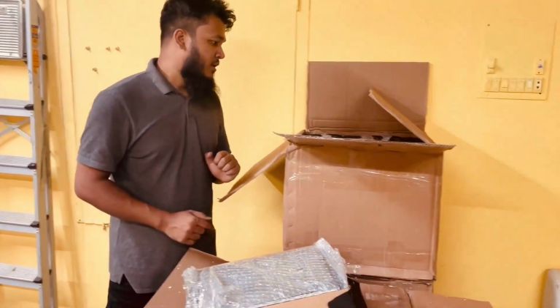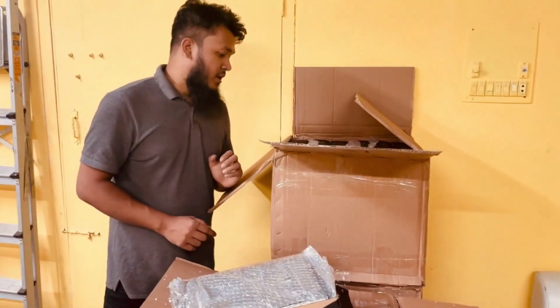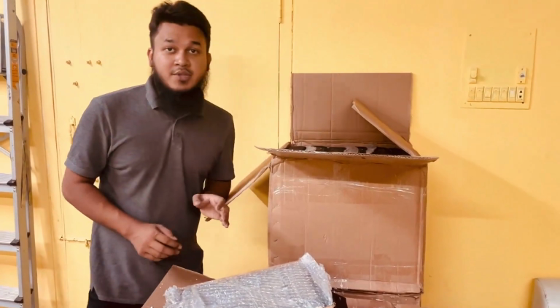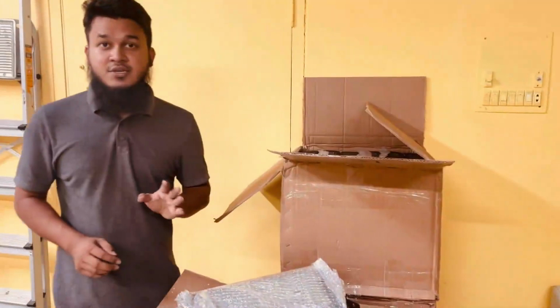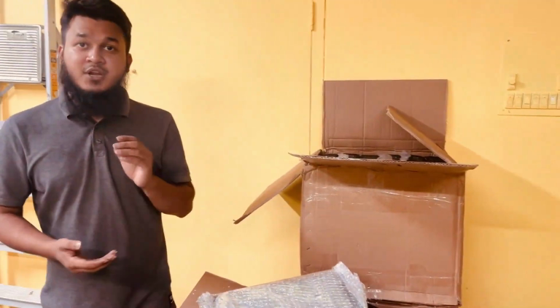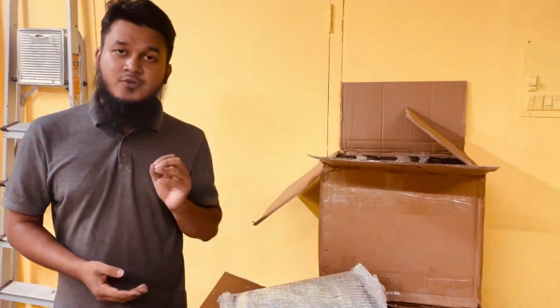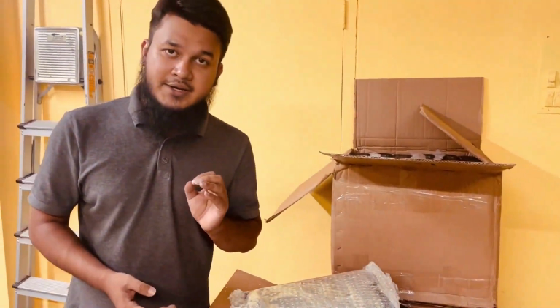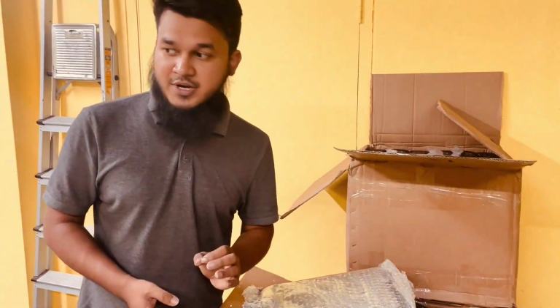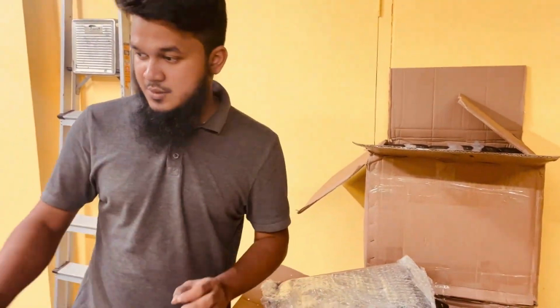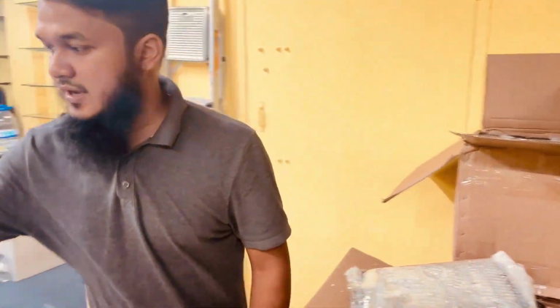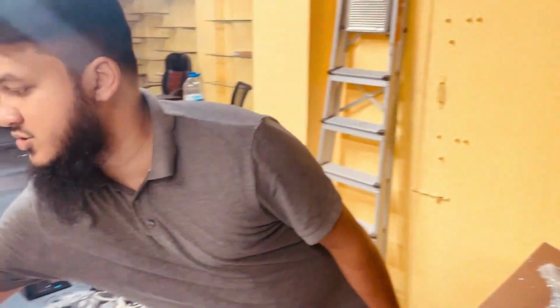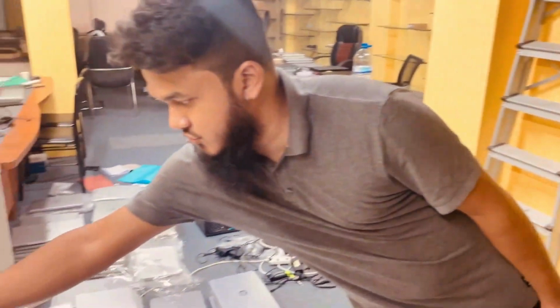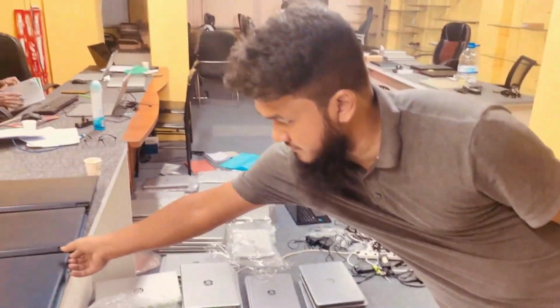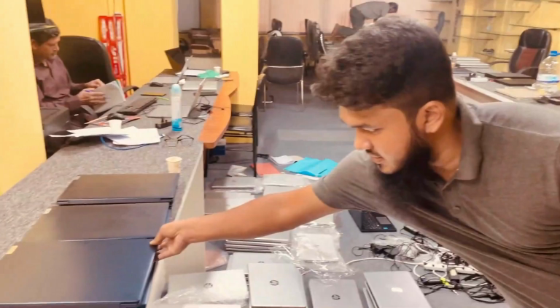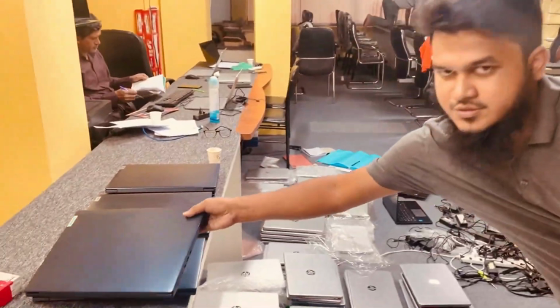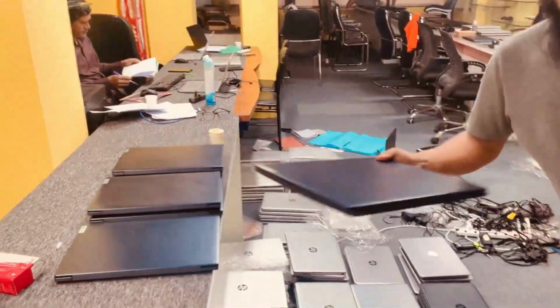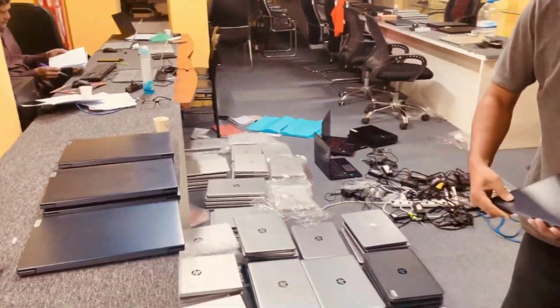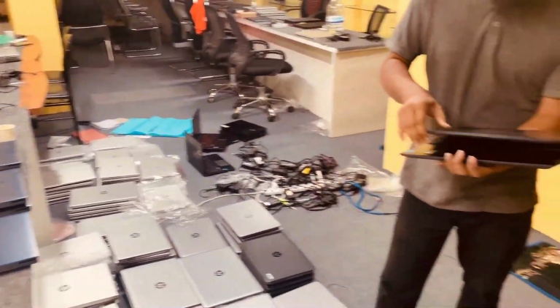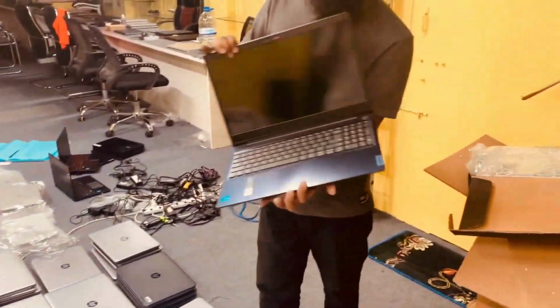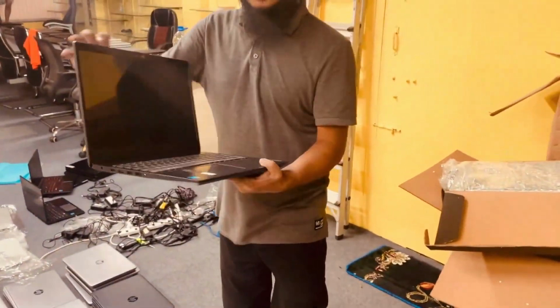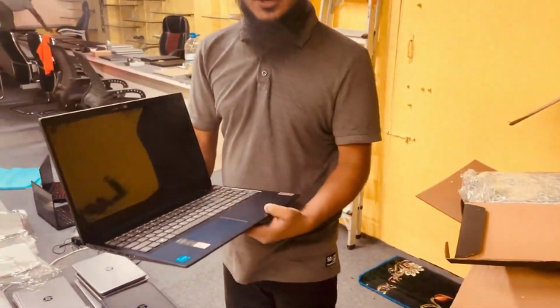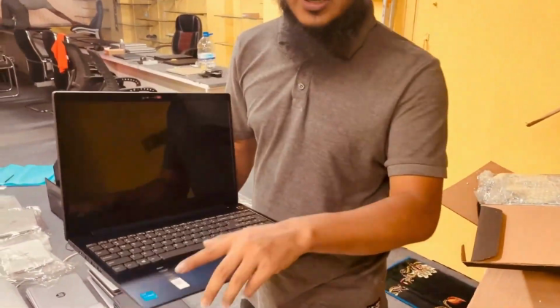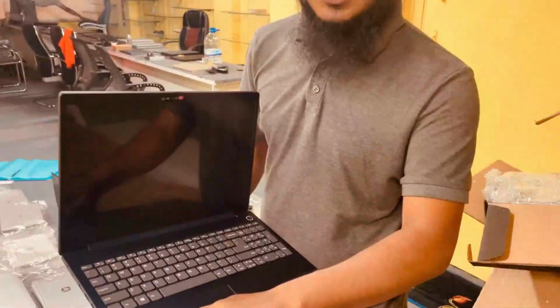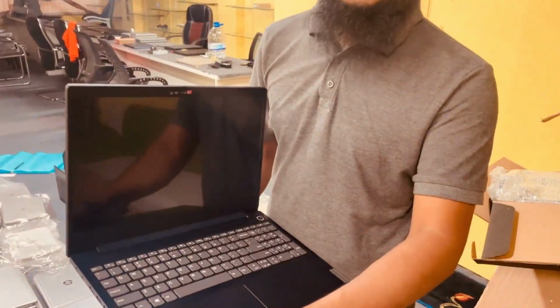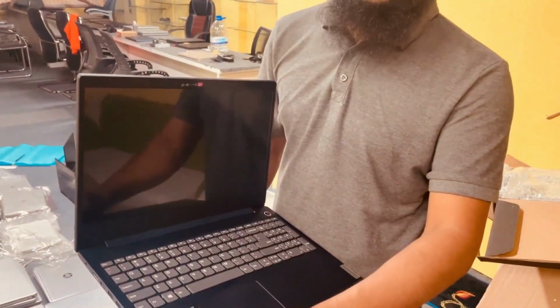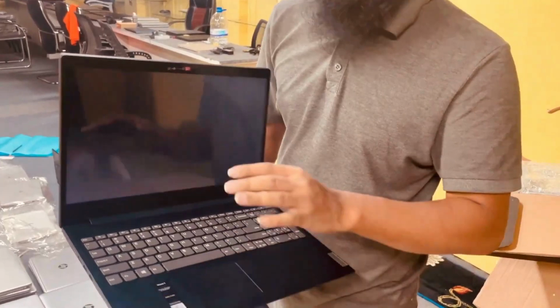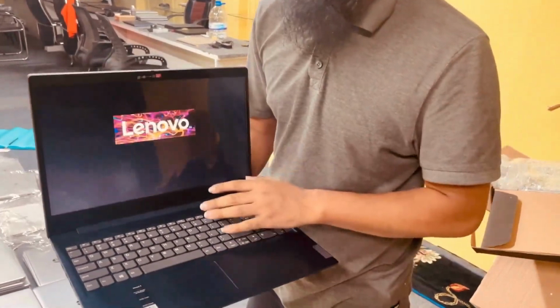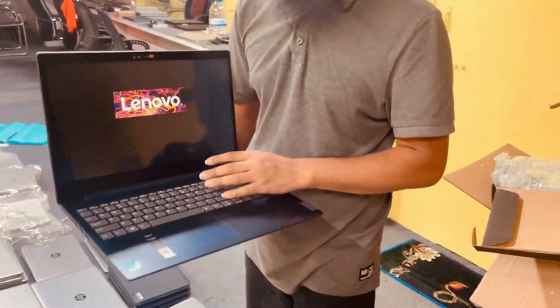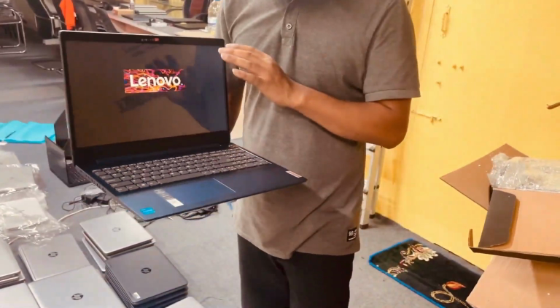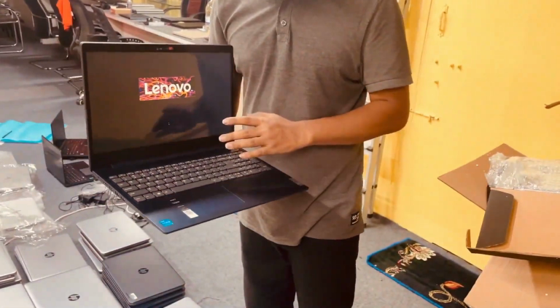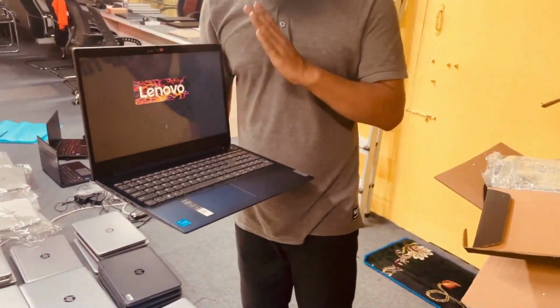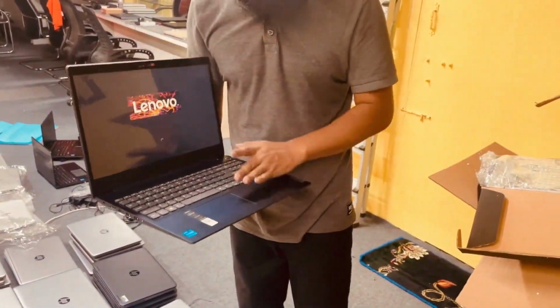This is a Lenovo IdeaPad — we have been able to sort these out. It is an 11th generation, 256GB SSD, 8GB RAM, and the latest specs.